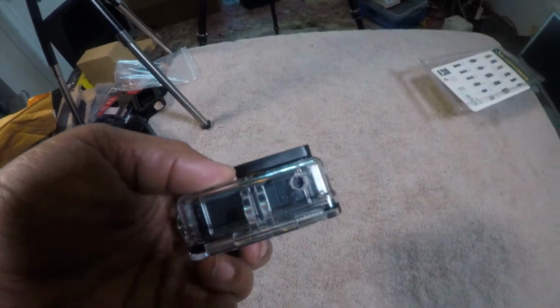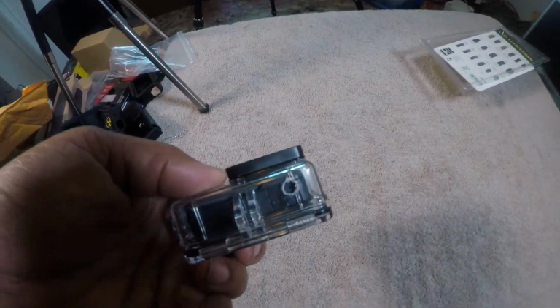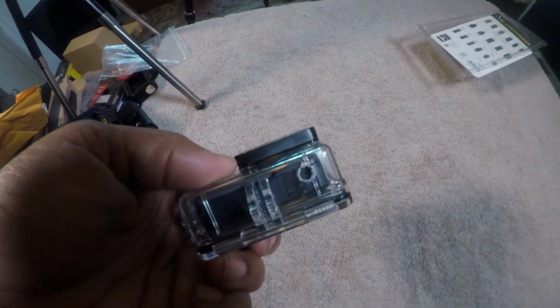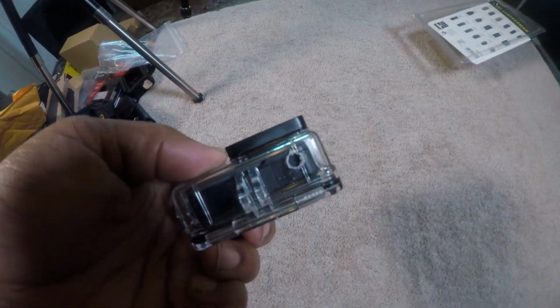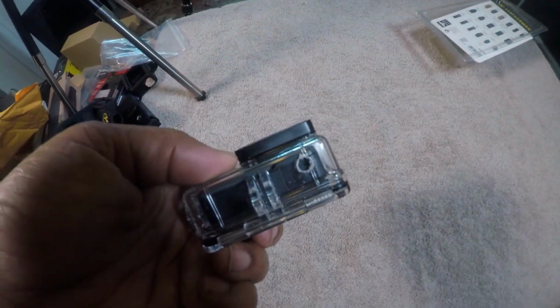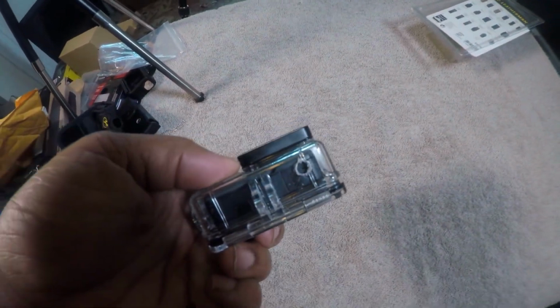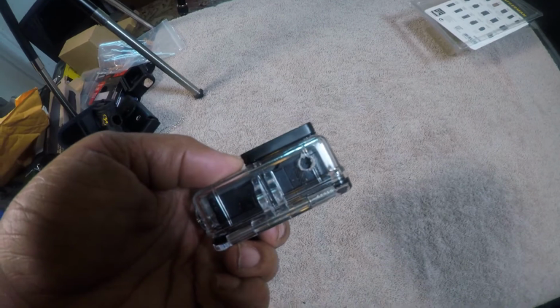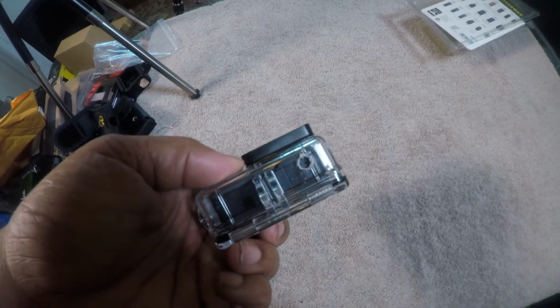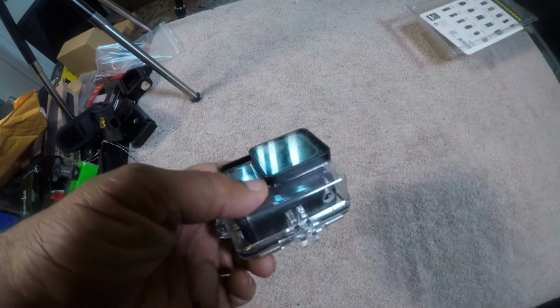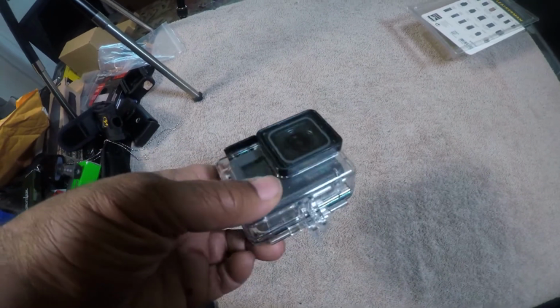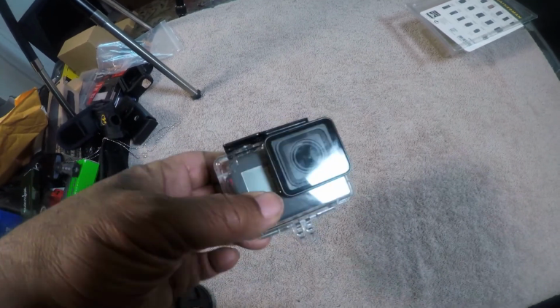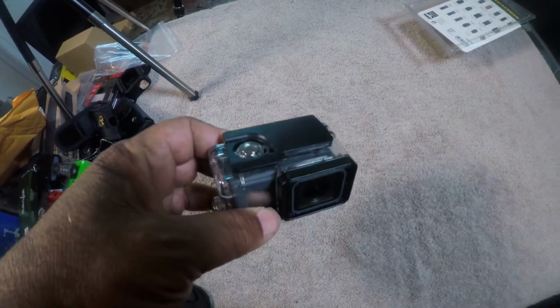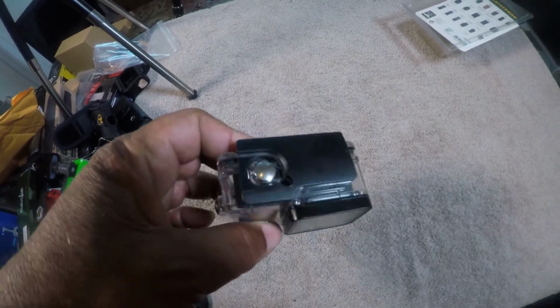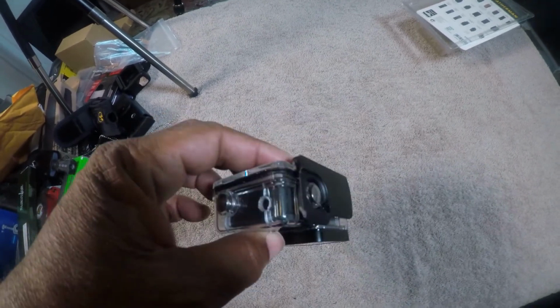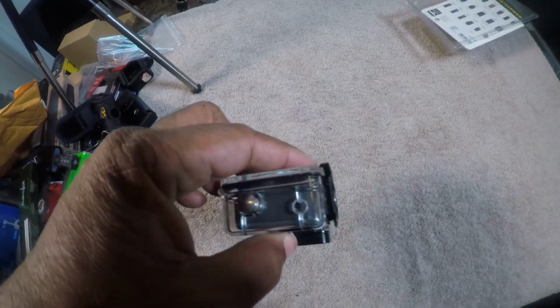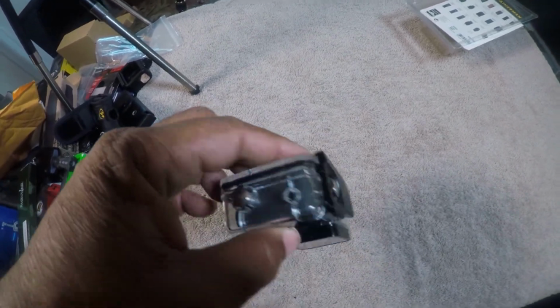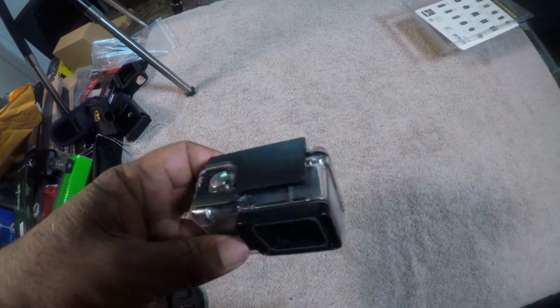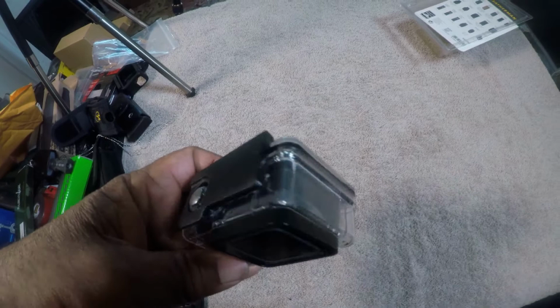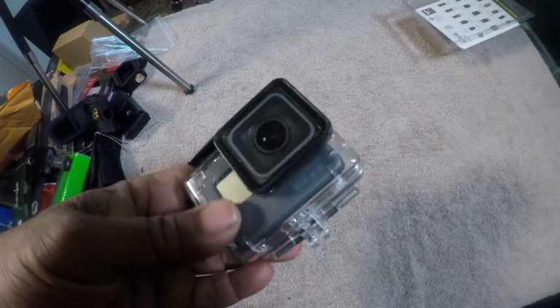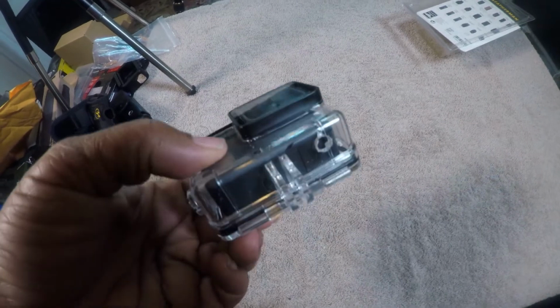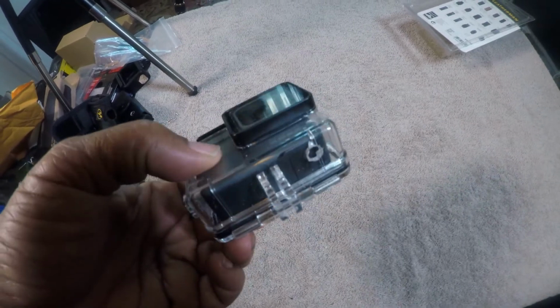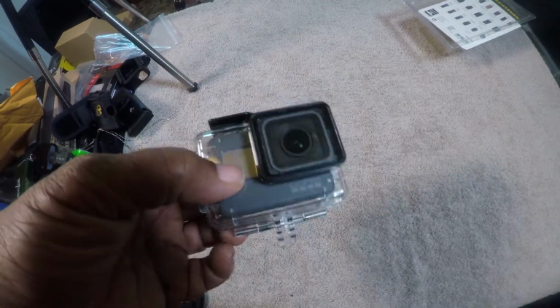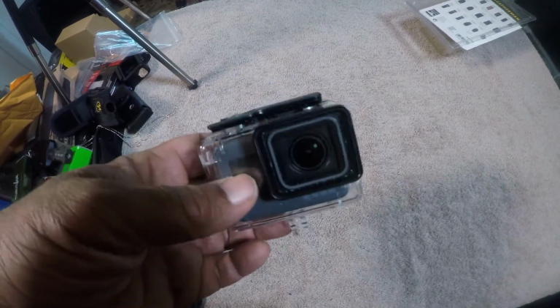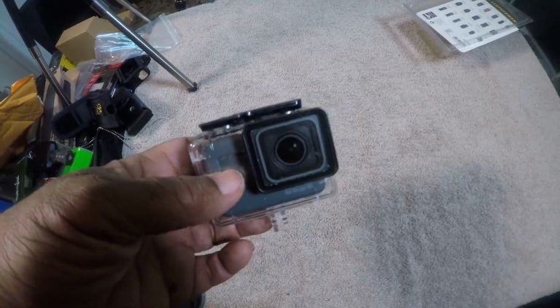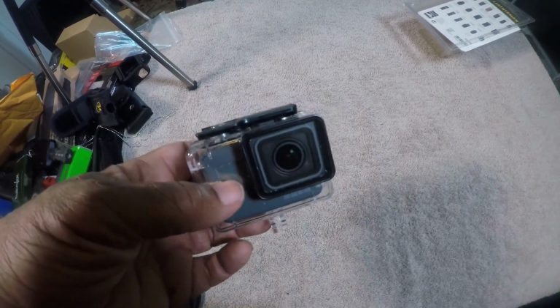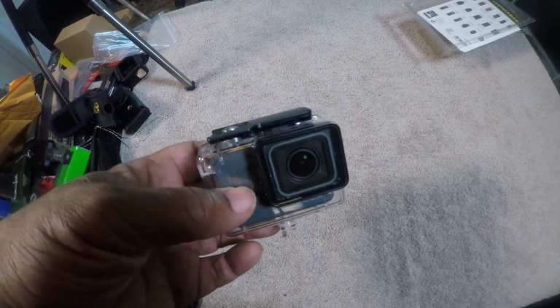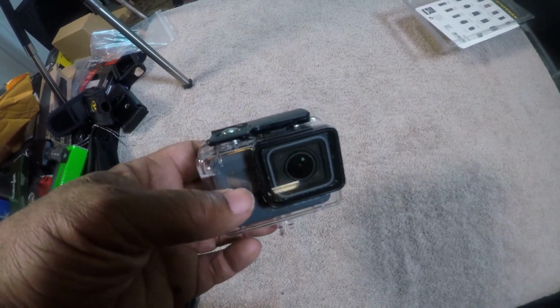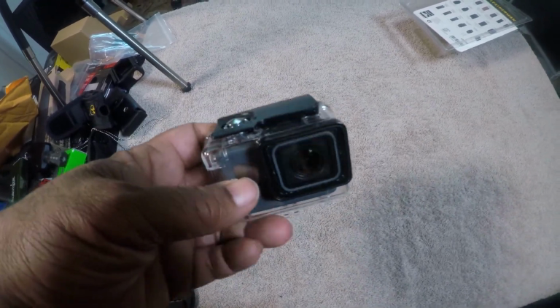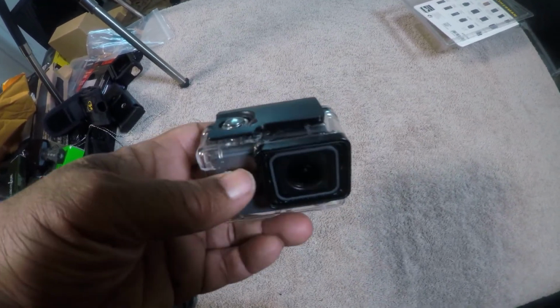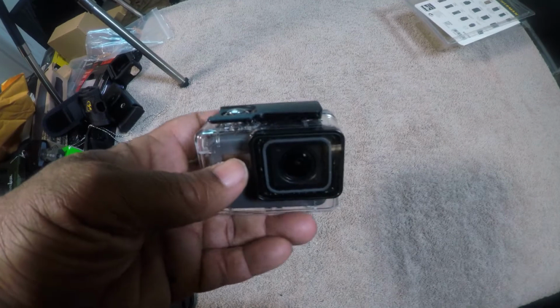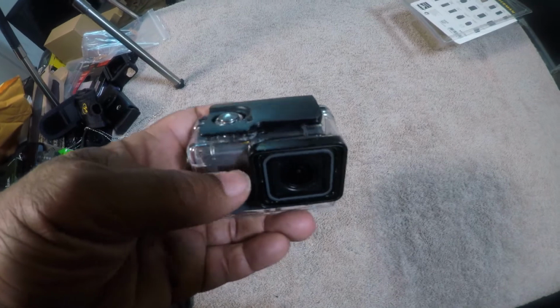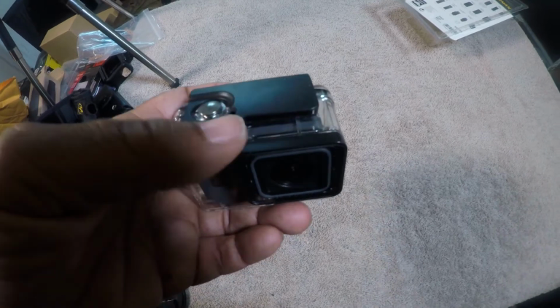Okay guys, sorry about the noise behind me, but I just want to give you a quick look at this. This was the mod I made earlier and I showed that mod, but I want to show you where the holes were that I actually cut, so in case somebody else wants to do this, they can.